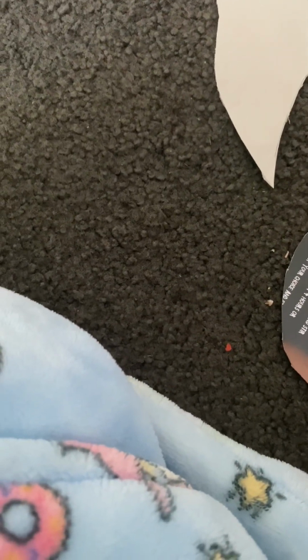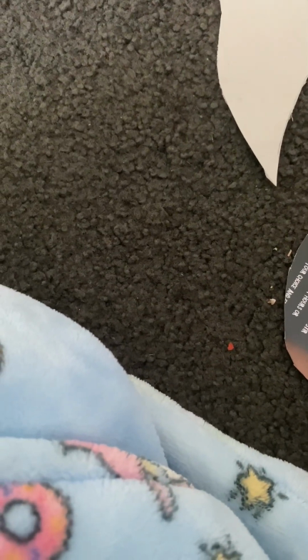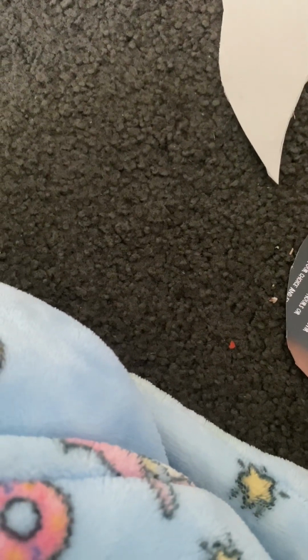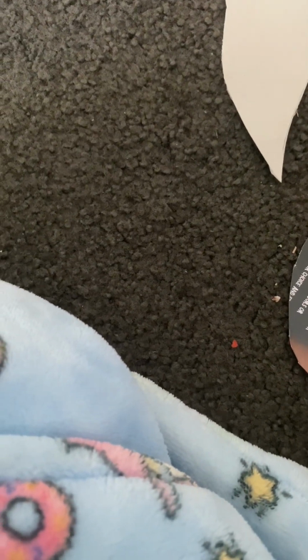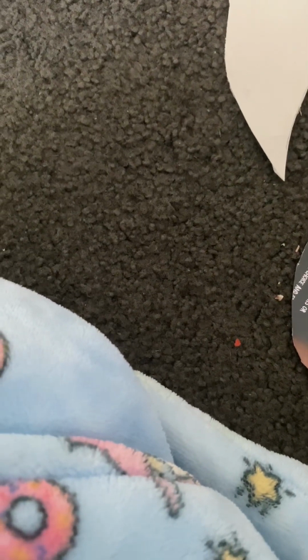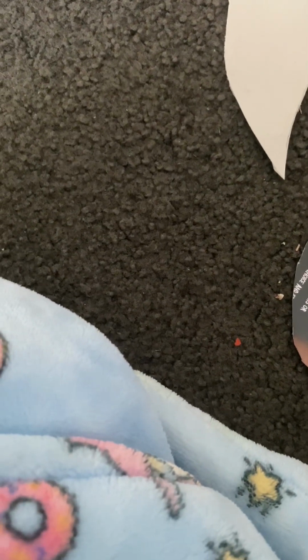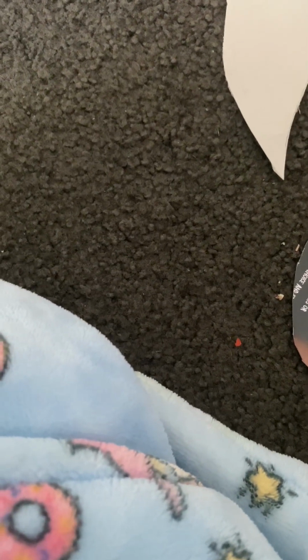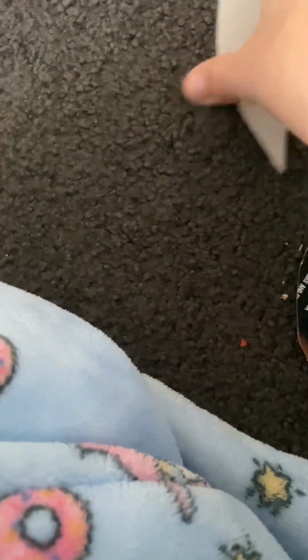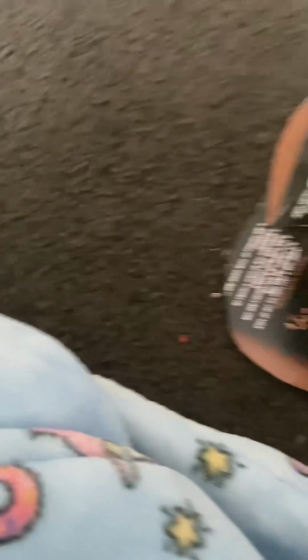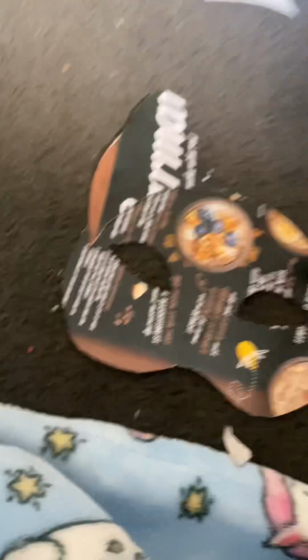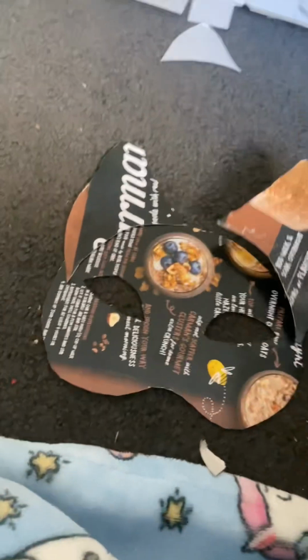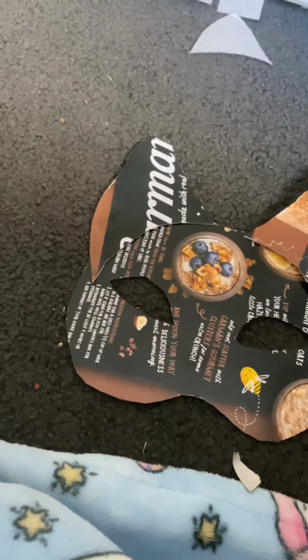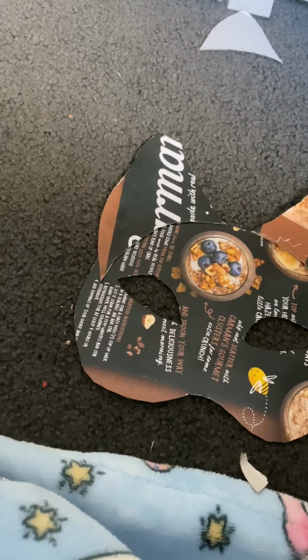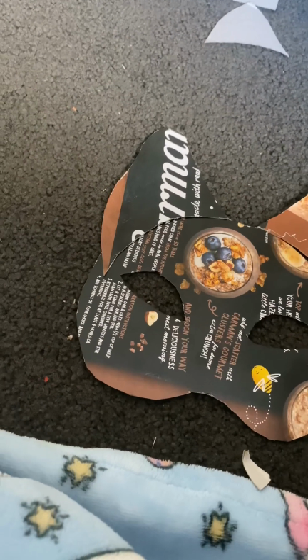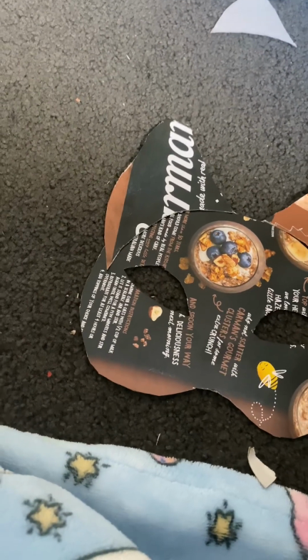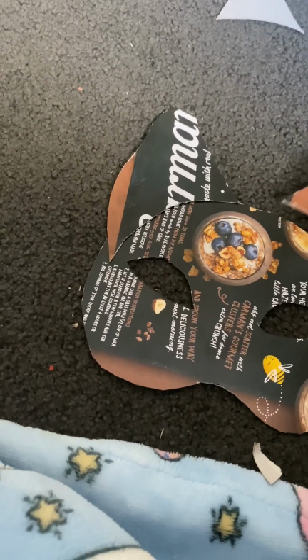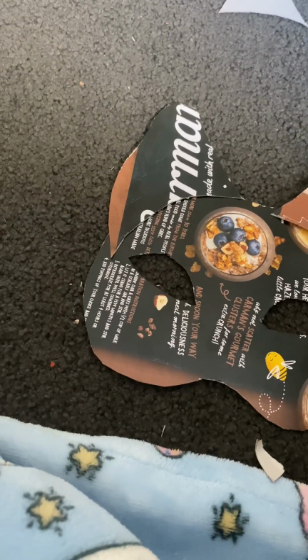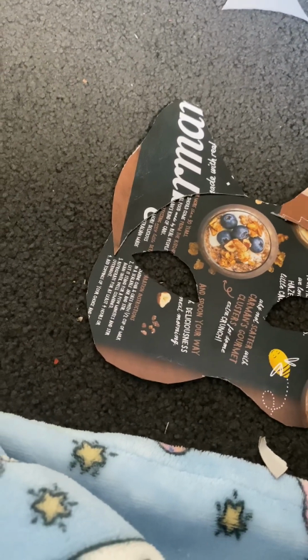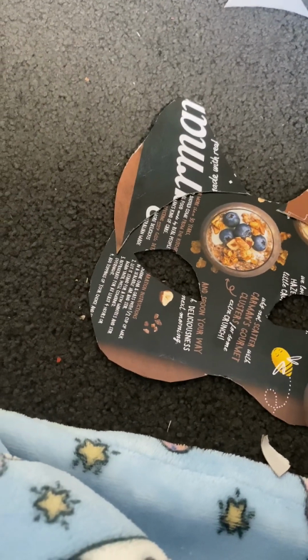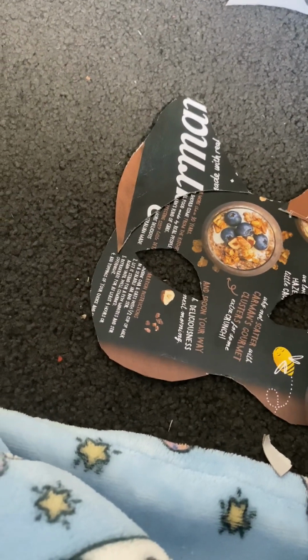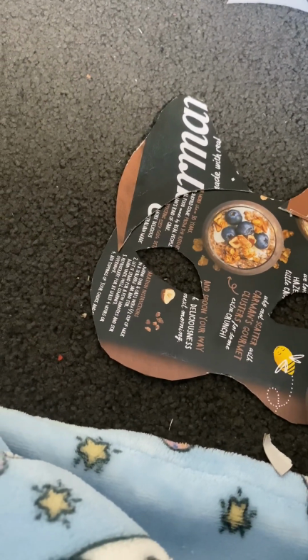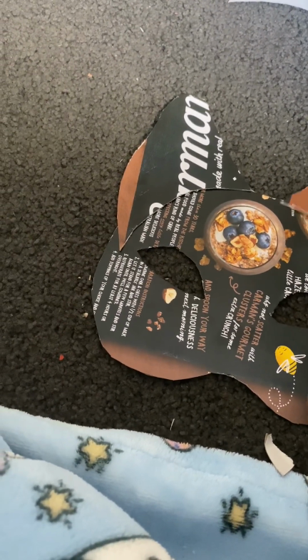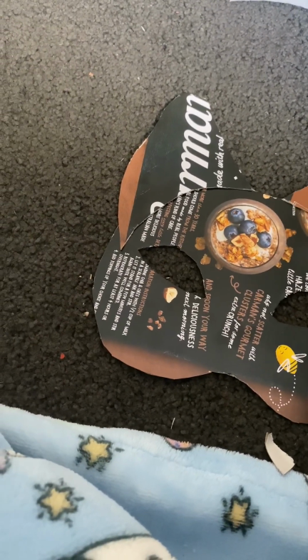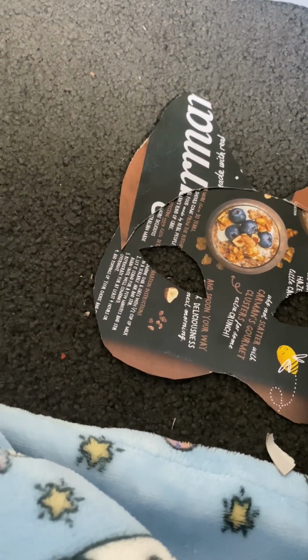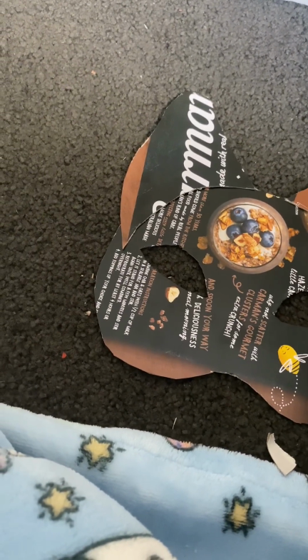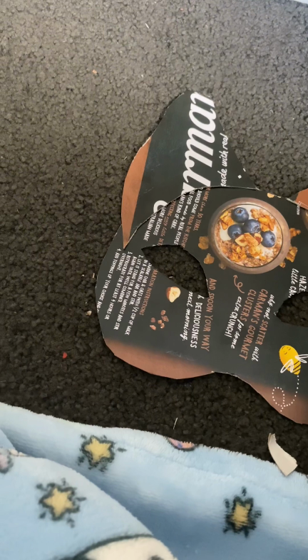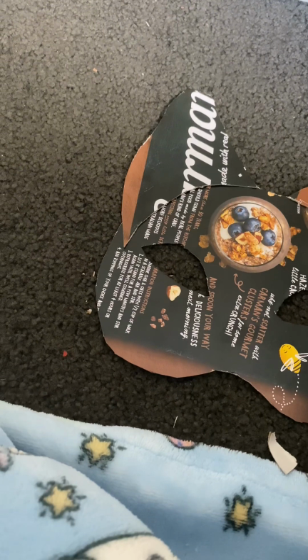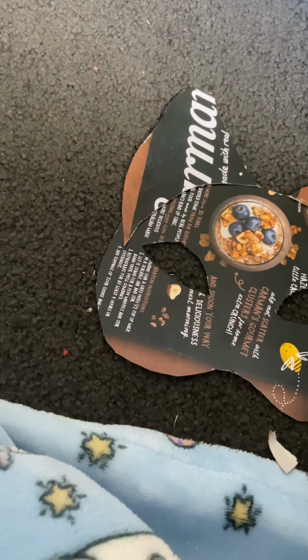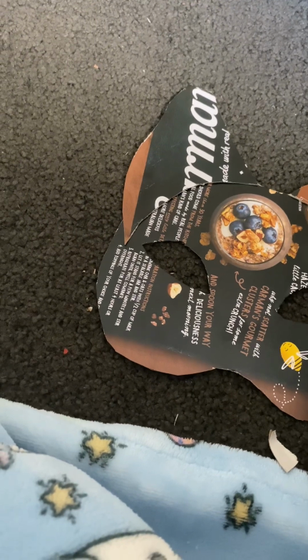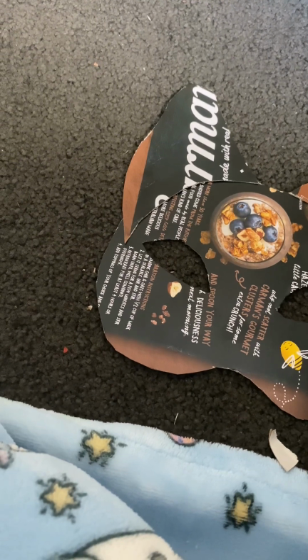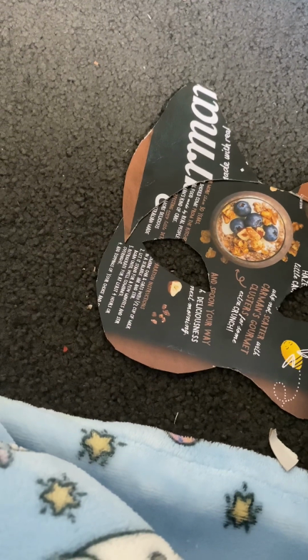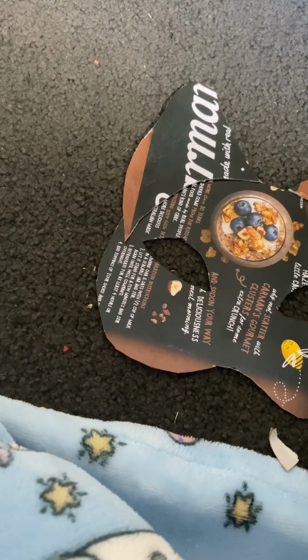There are multiple different methods of sticking the ears on, but my method is going to be using tape because I don't have a hot glue gun currently.